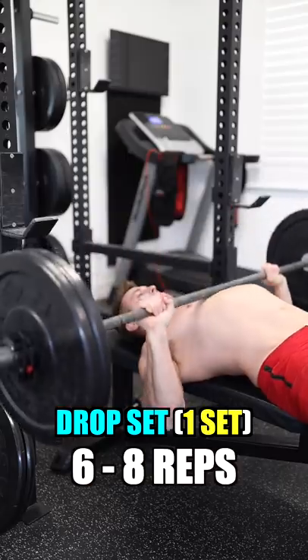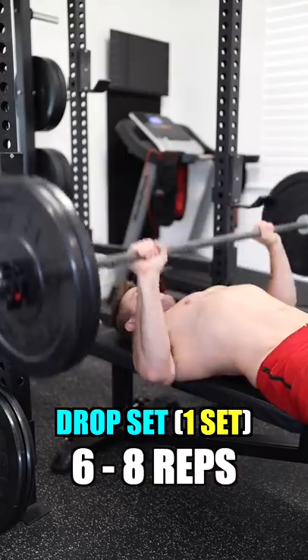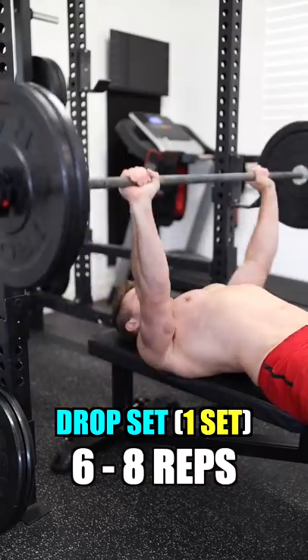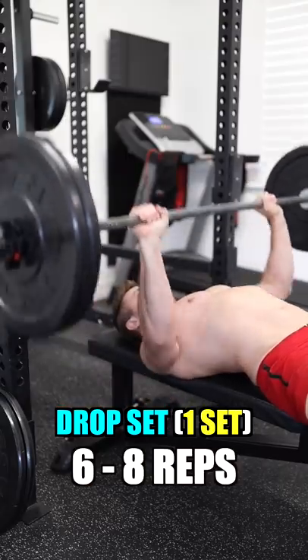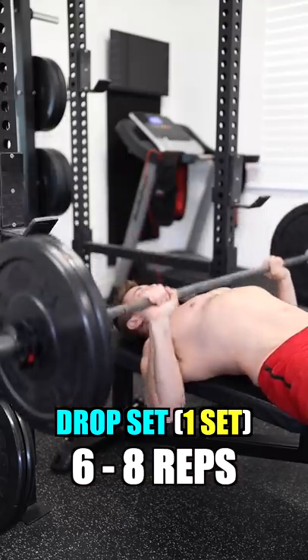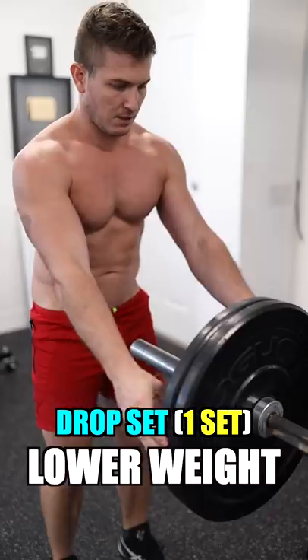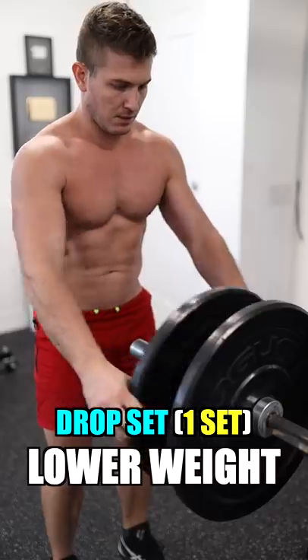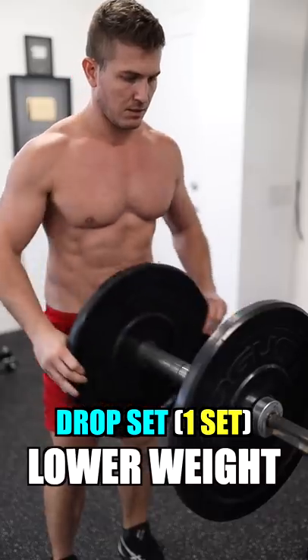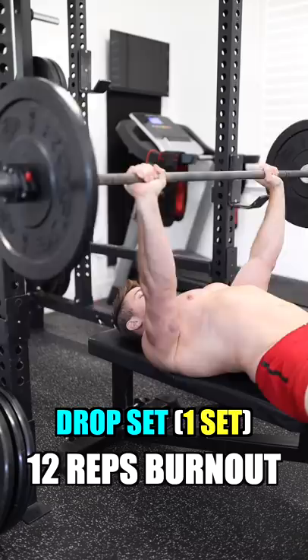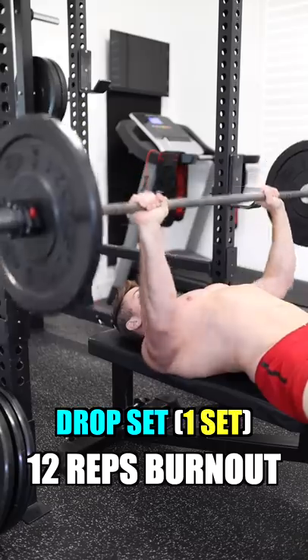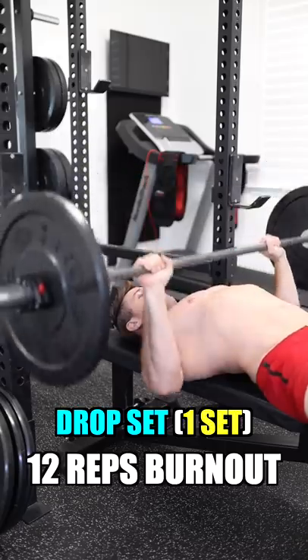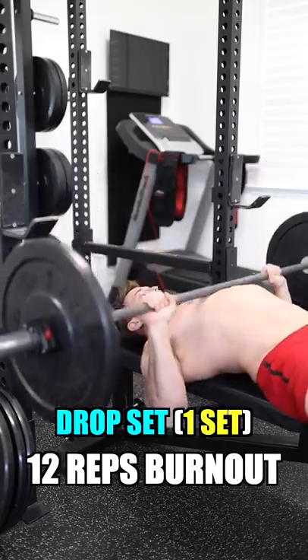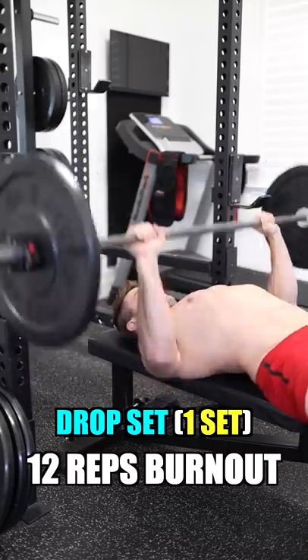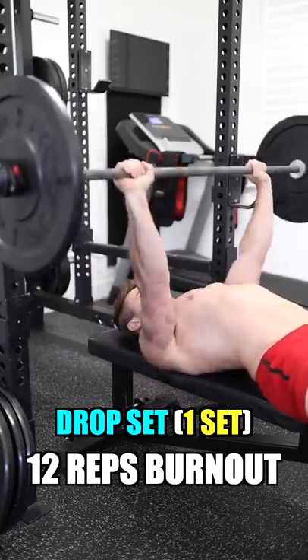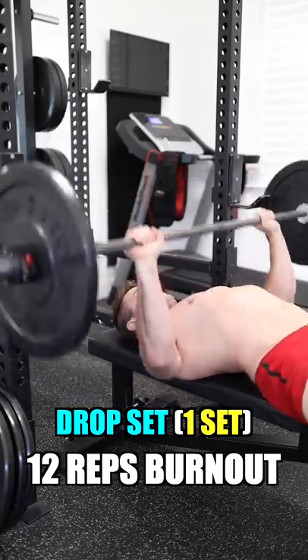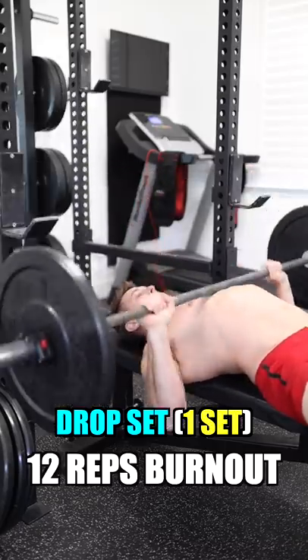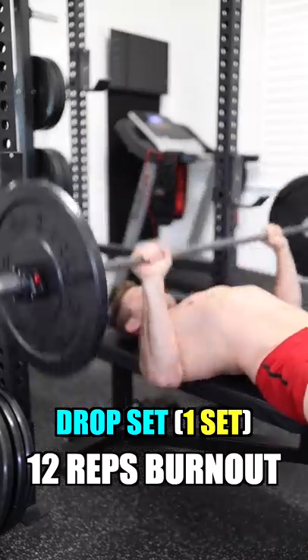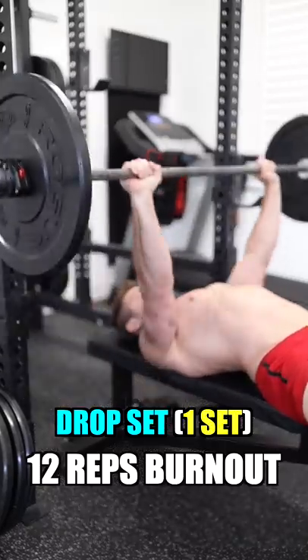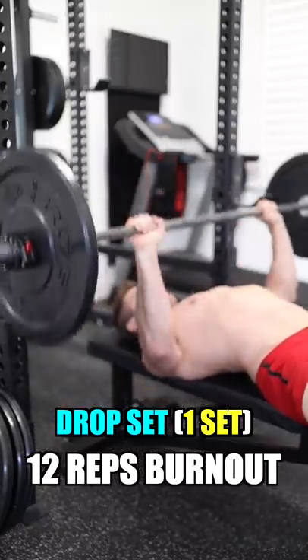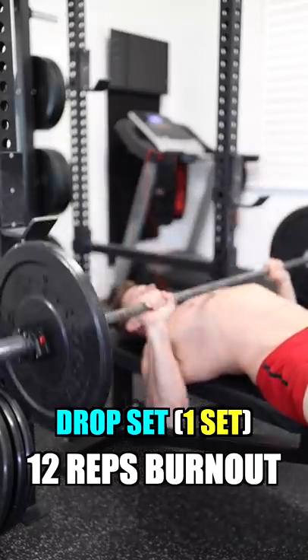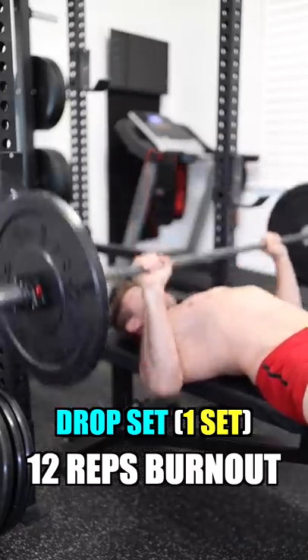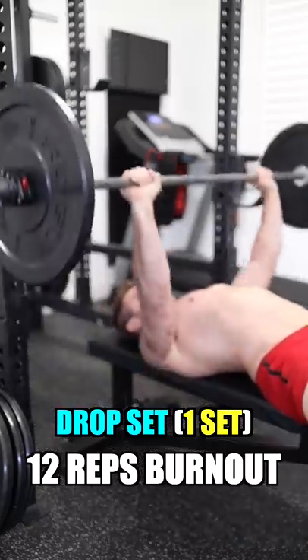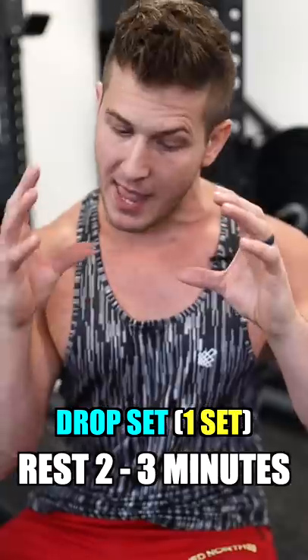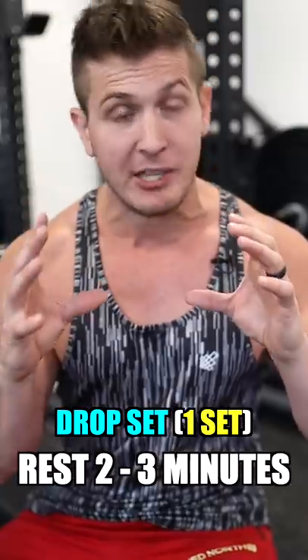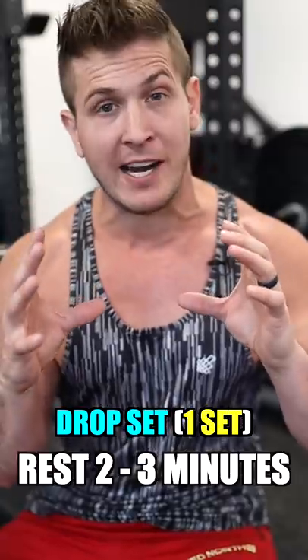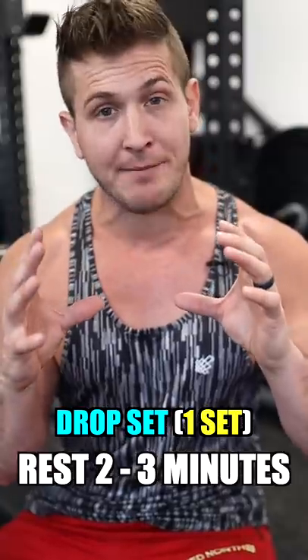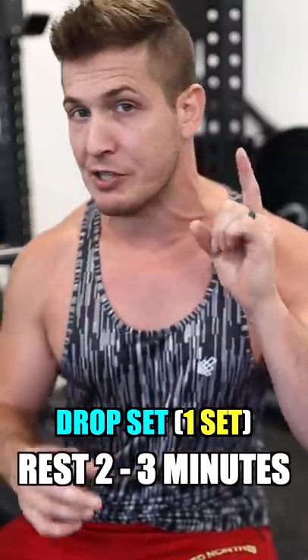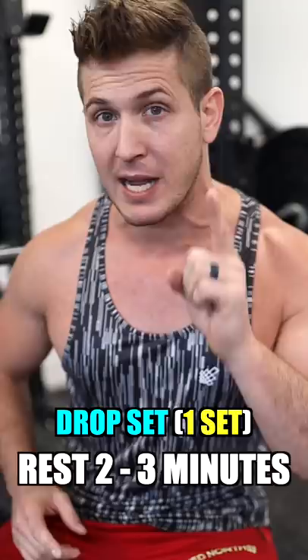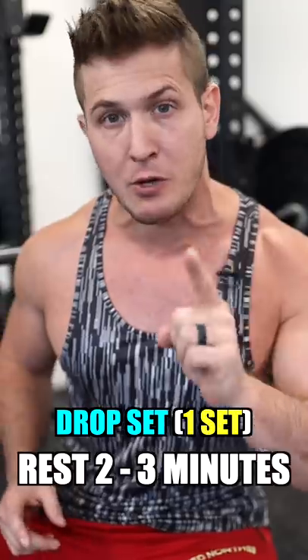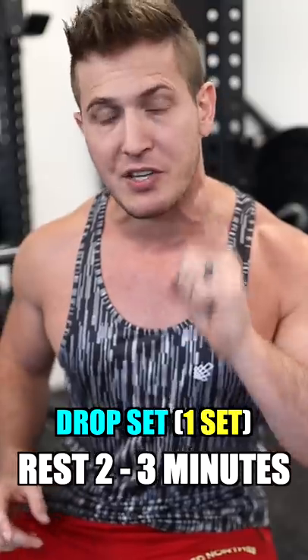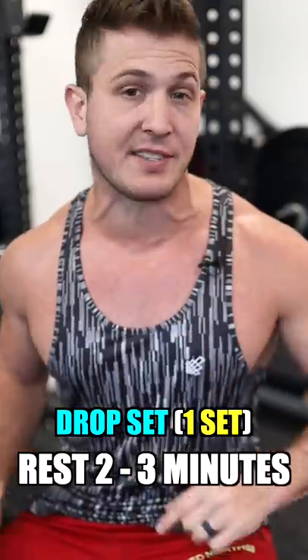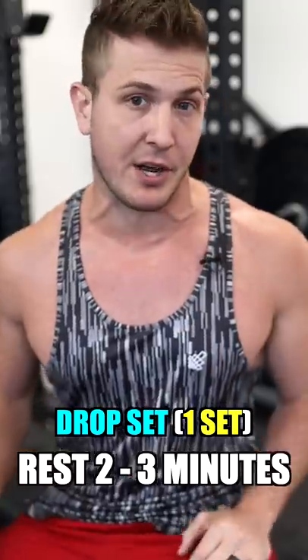Do another six to eight reps, then lower the weight again for a 12-rep burnout. Now you've just combined high volume with heavy training, and you still have two more sets to go.